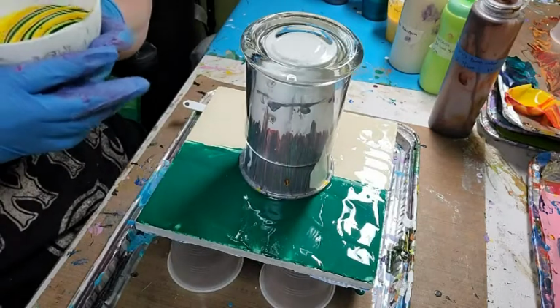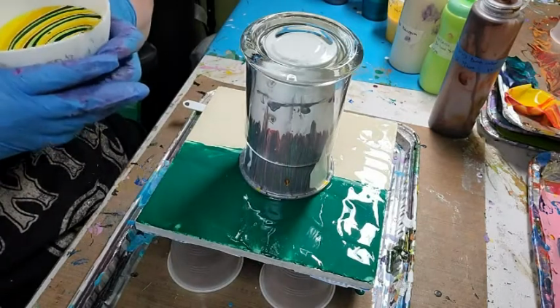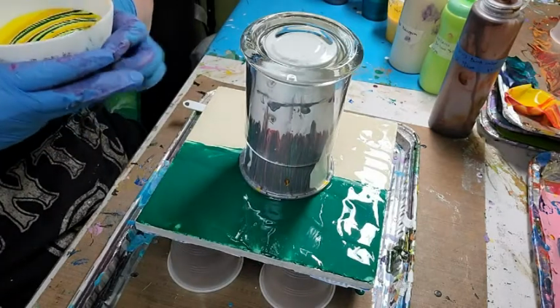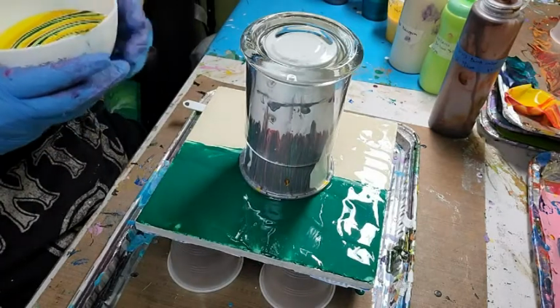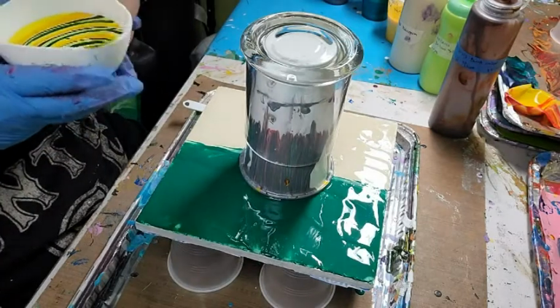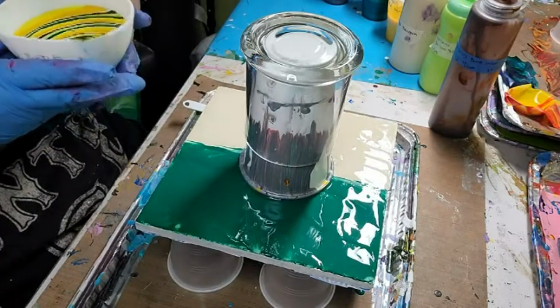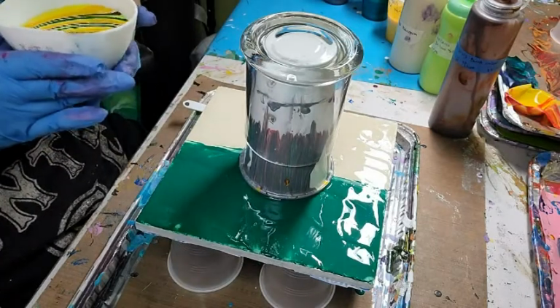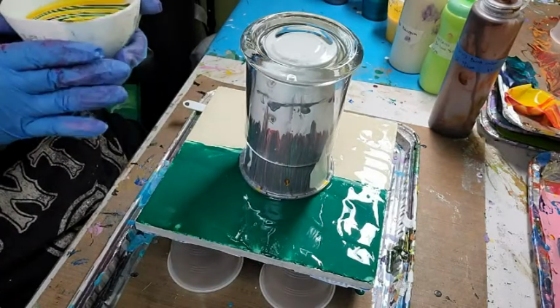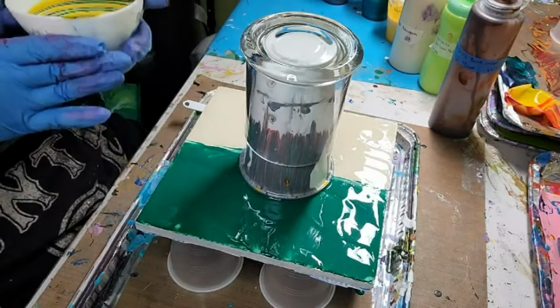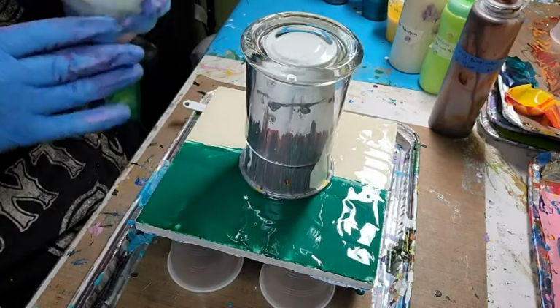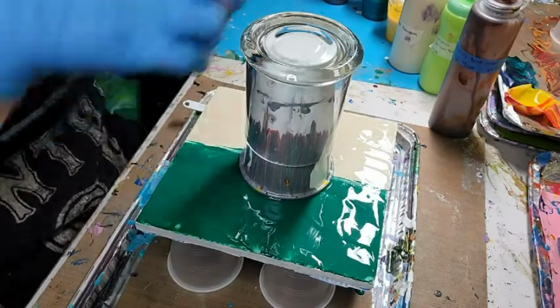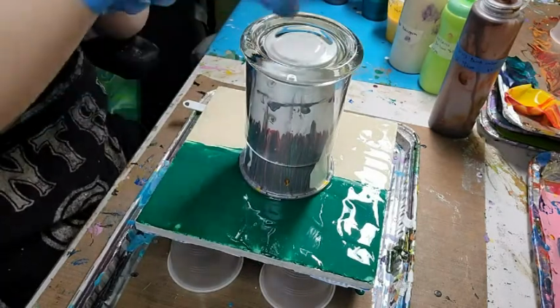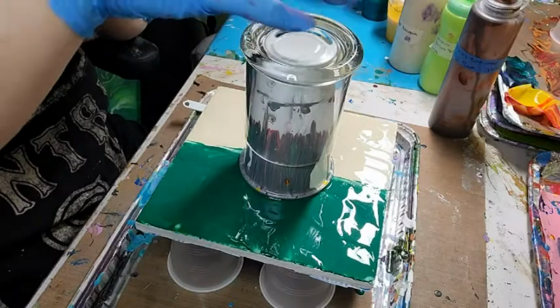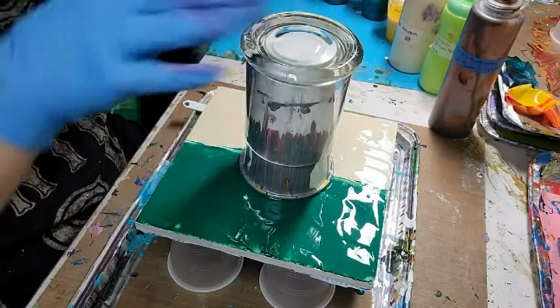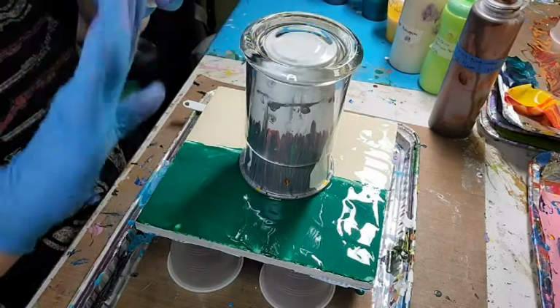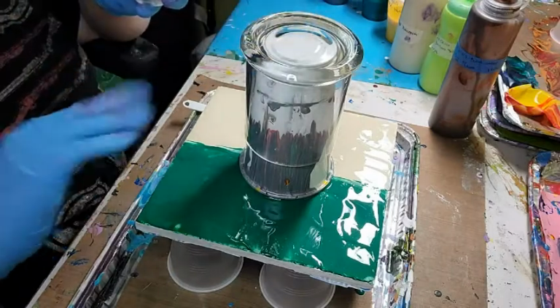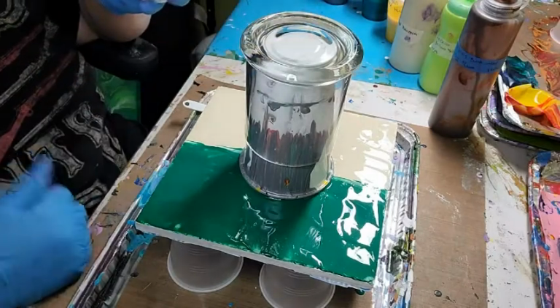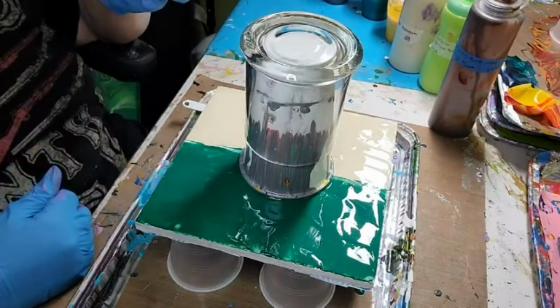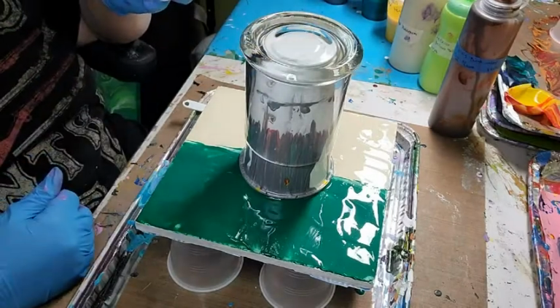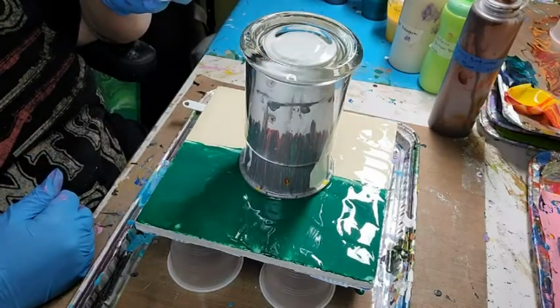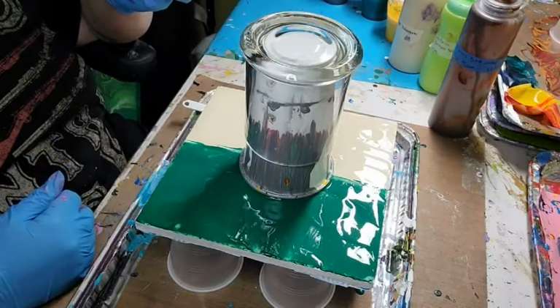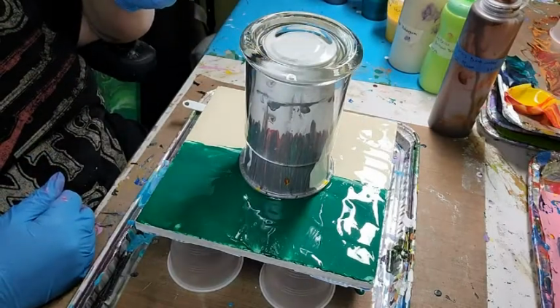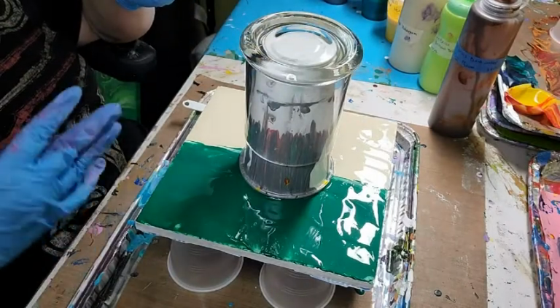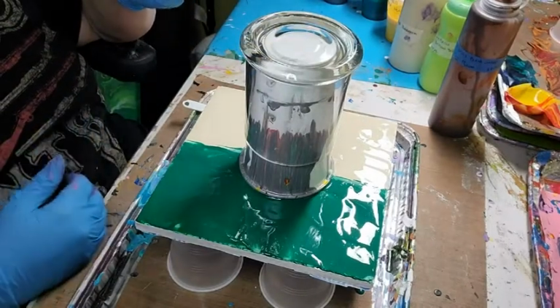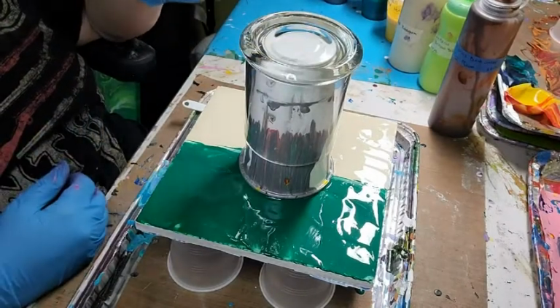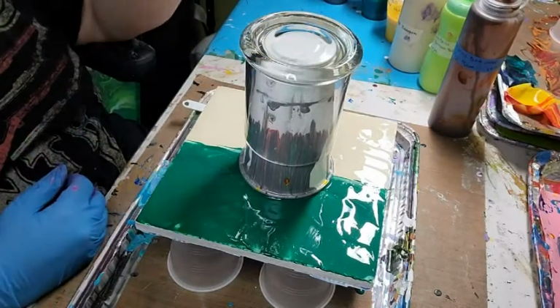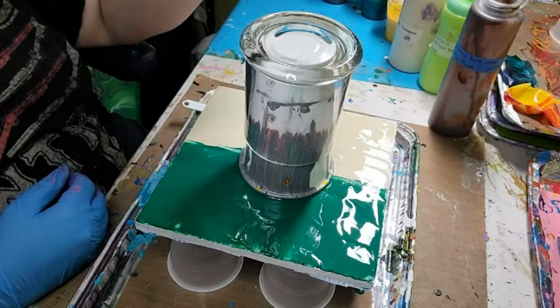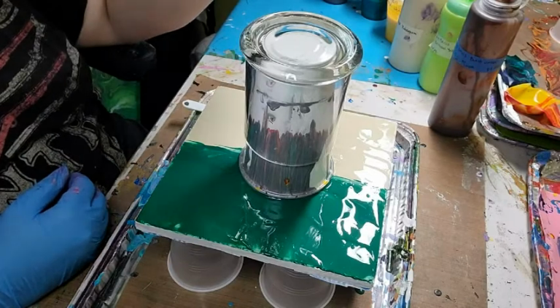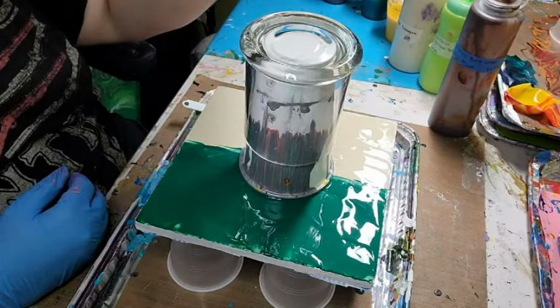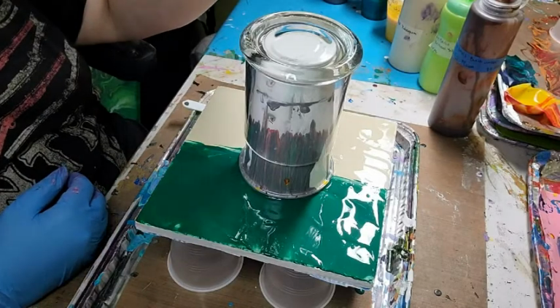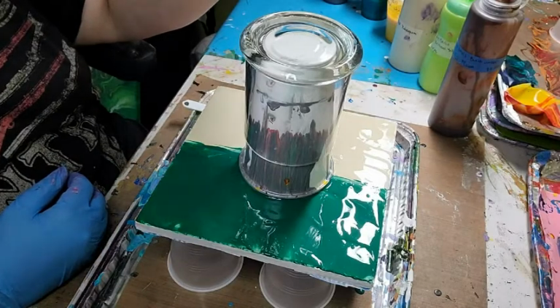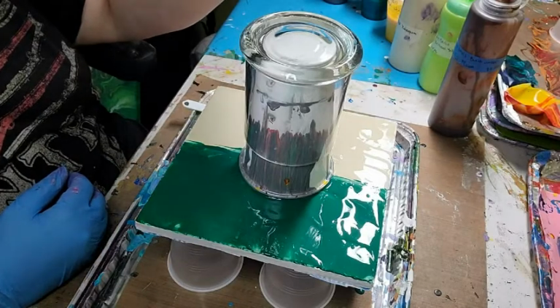I'll do this left-handed. I also spritzed this with alcohol and wiped it off just to get any dust or fingerprints off. And here we go.